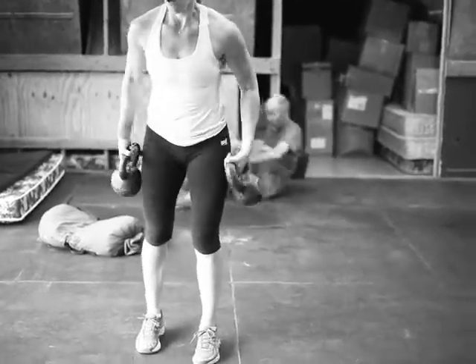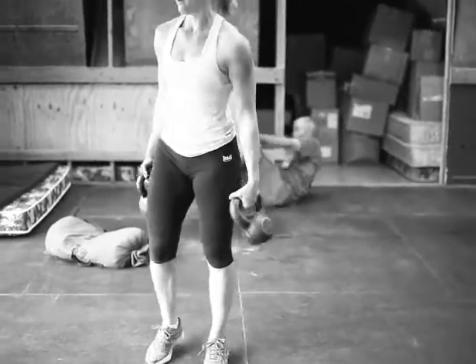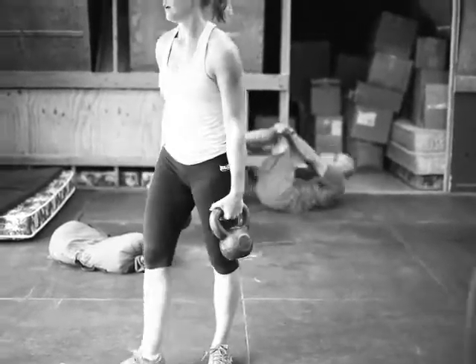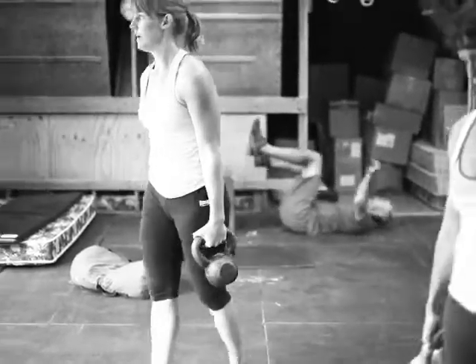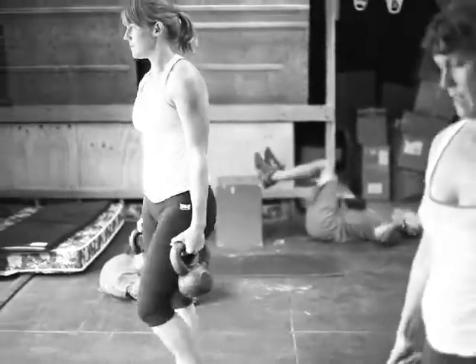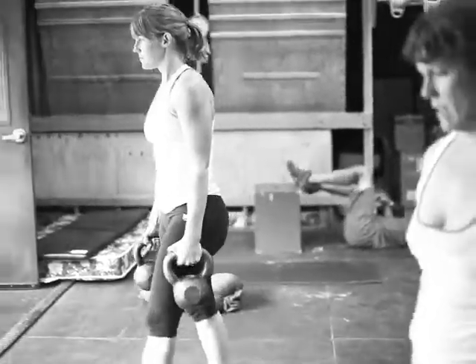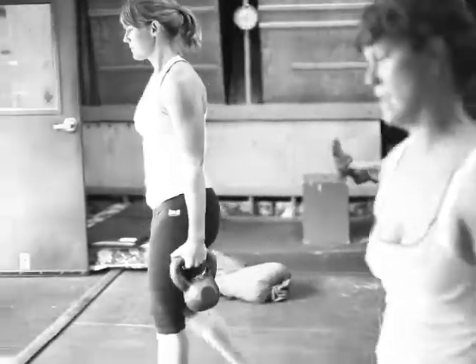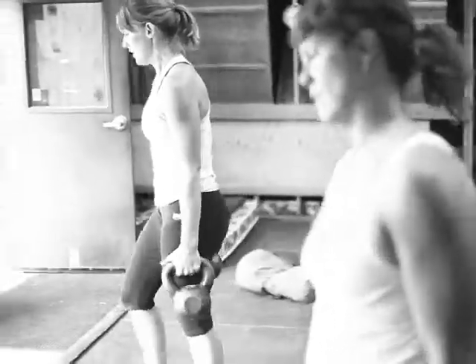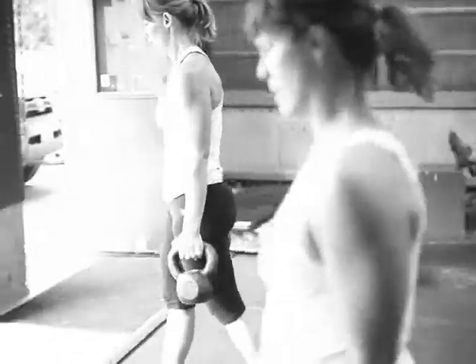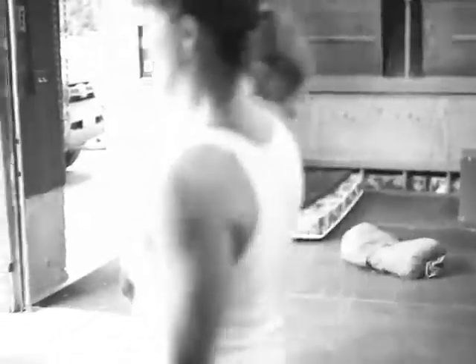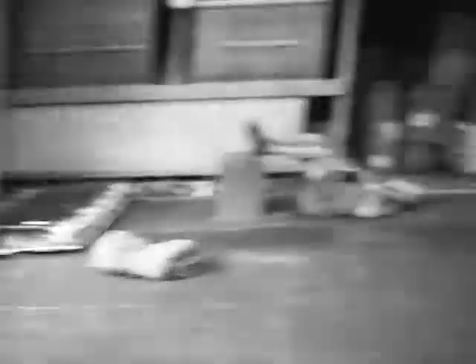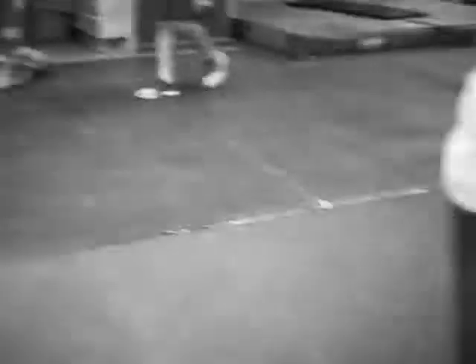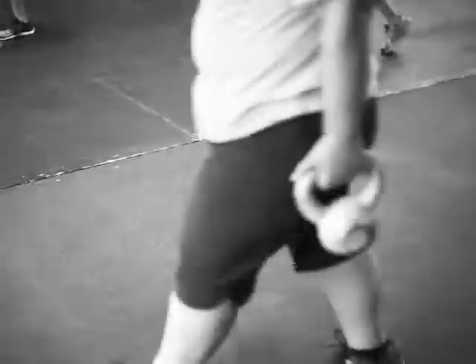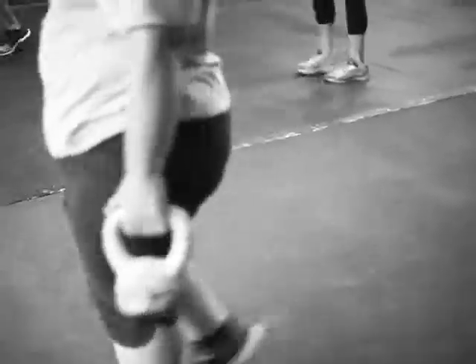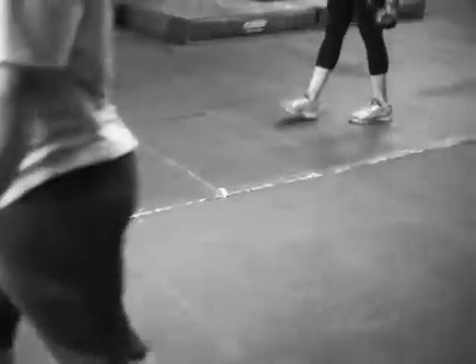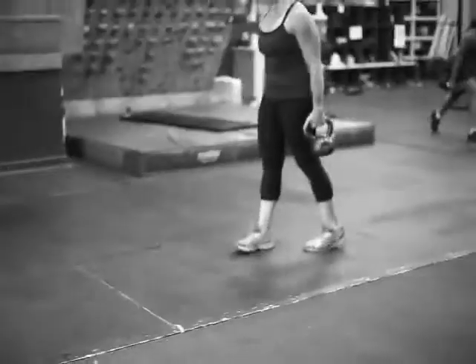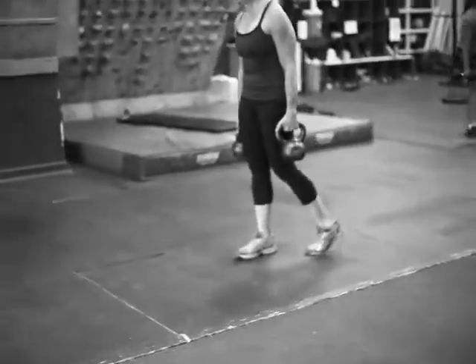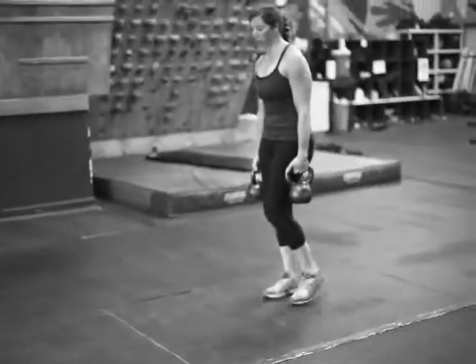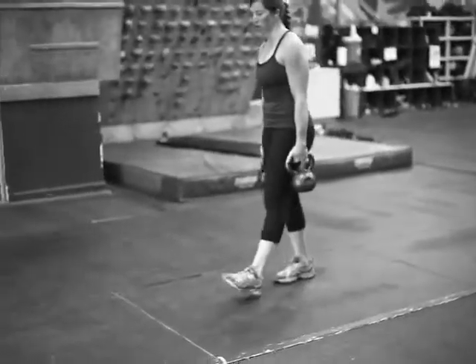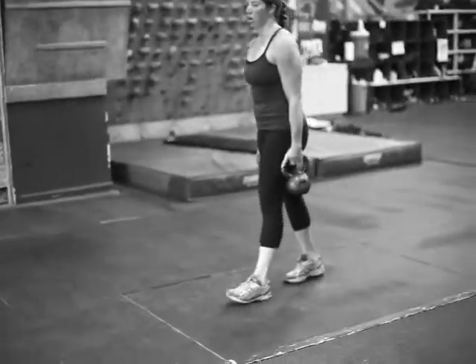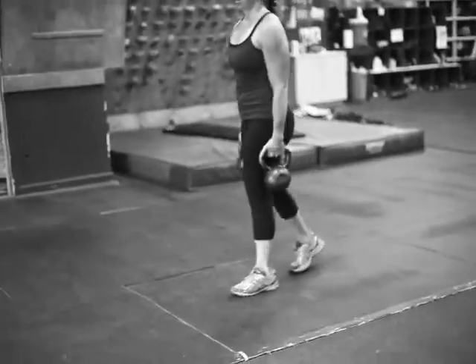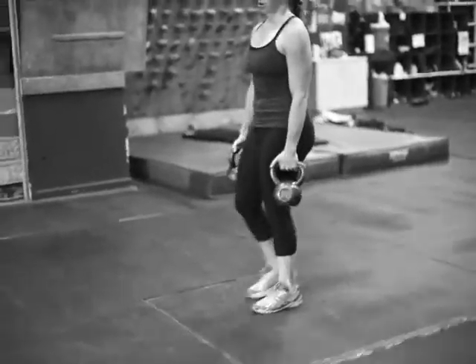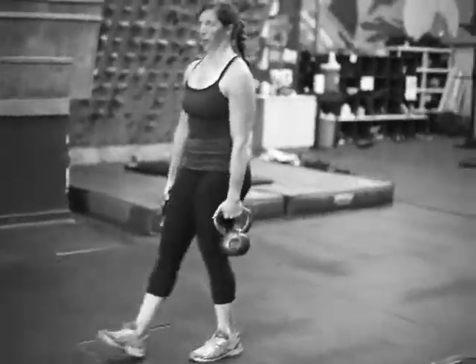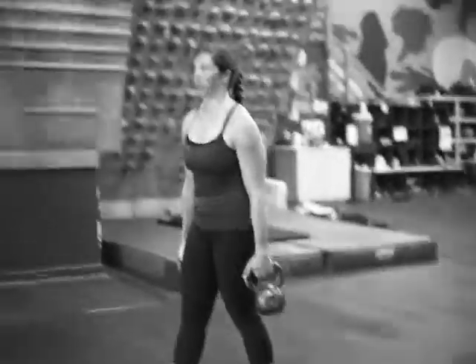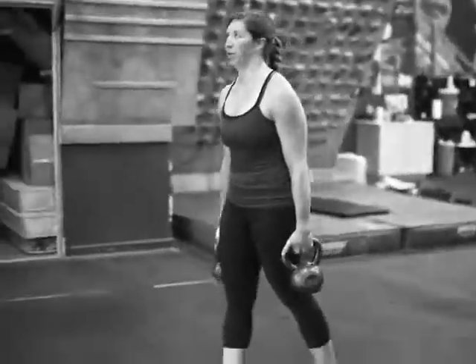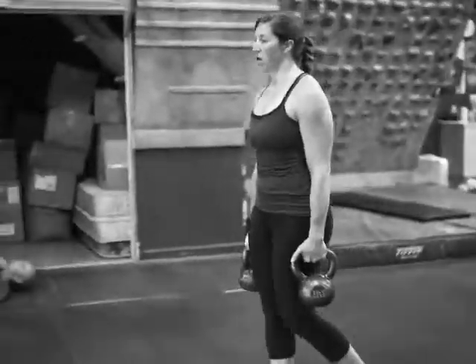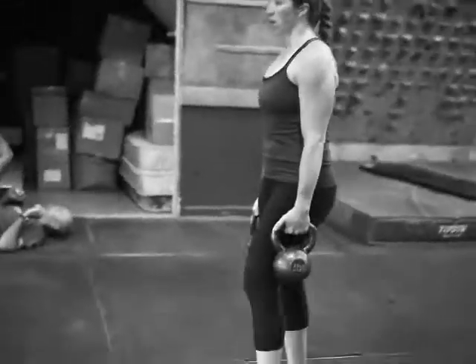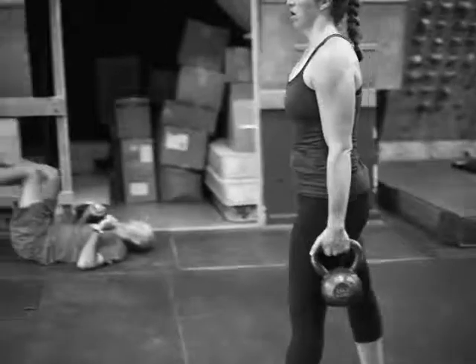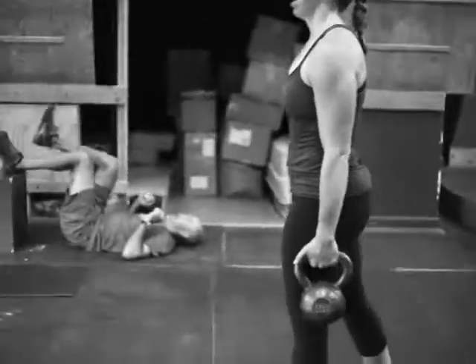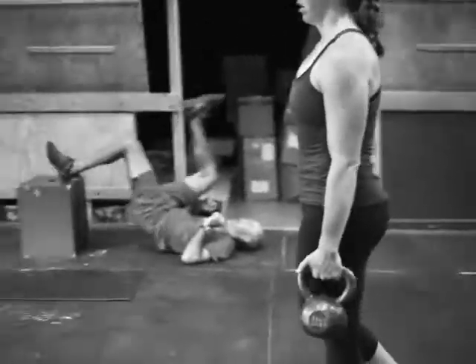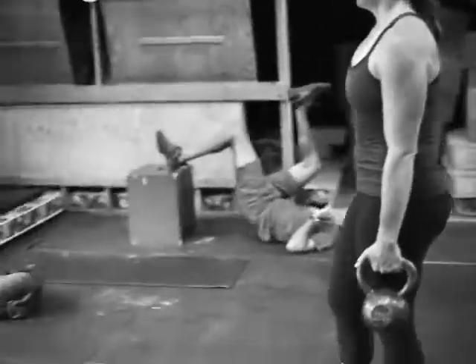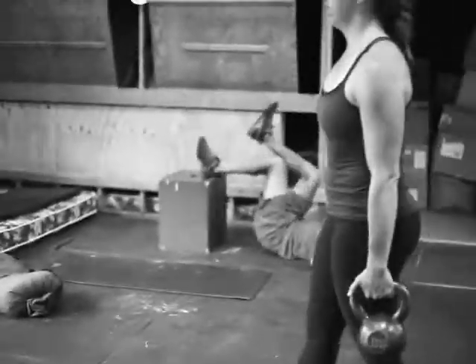As soon as you're done with six reps, you're just going to farmers carry for the rest of the minute. So your rest is the farmers carry — your lungs get a little bit of rest, your shoulders get a little bit of rest, but we're going to load your grip and your traps.